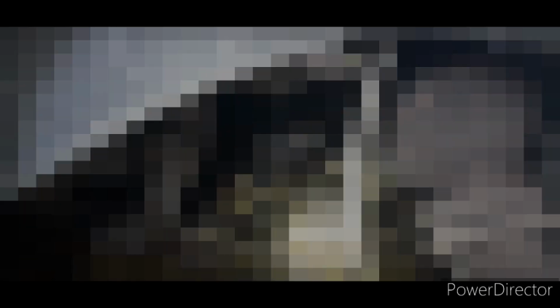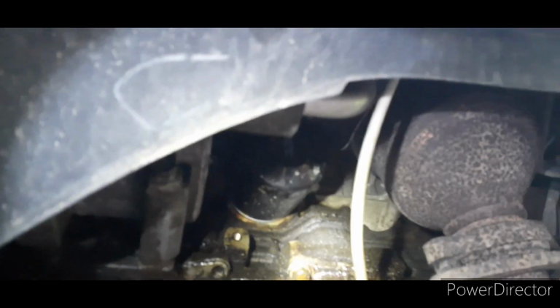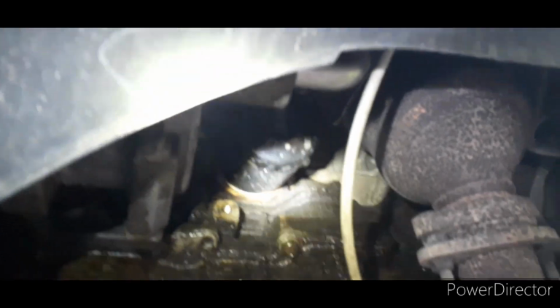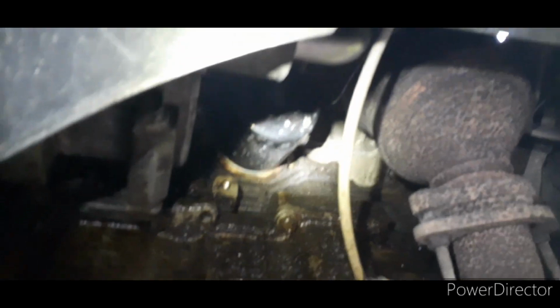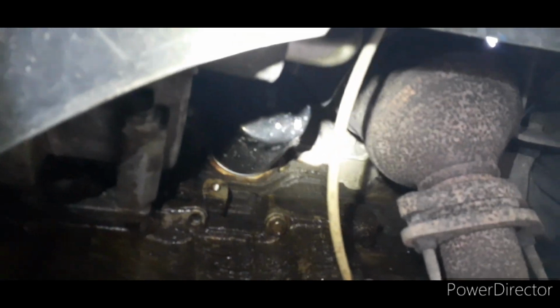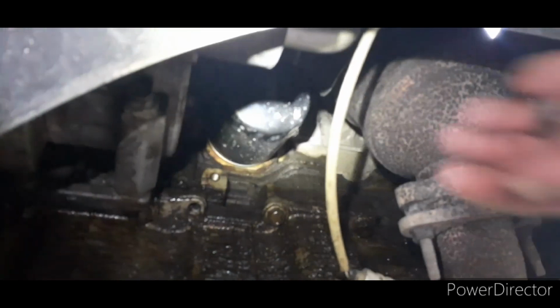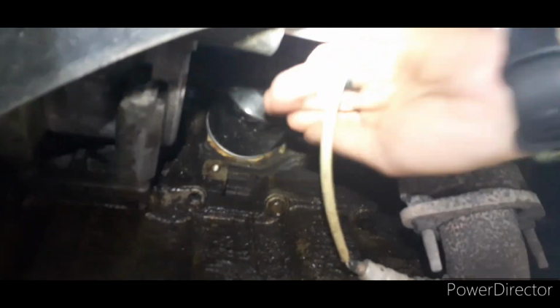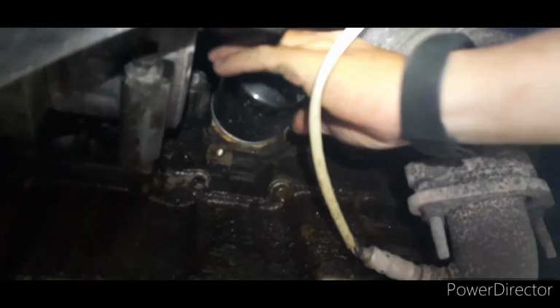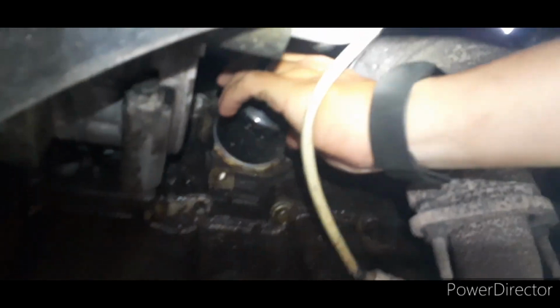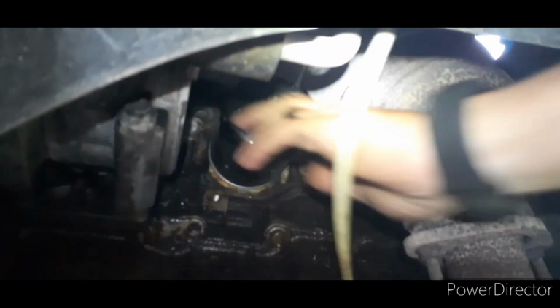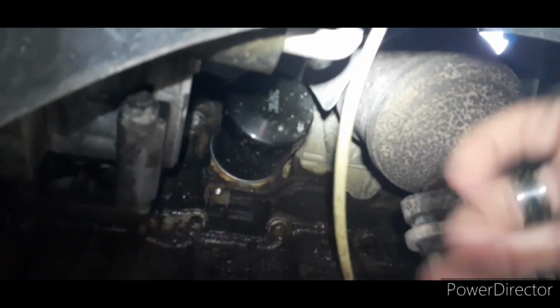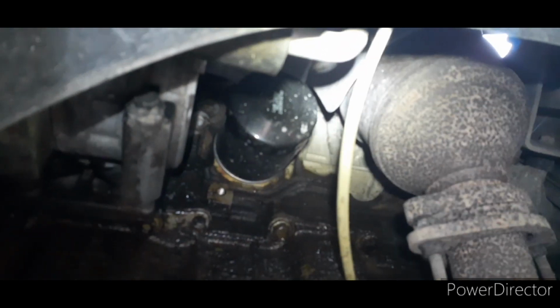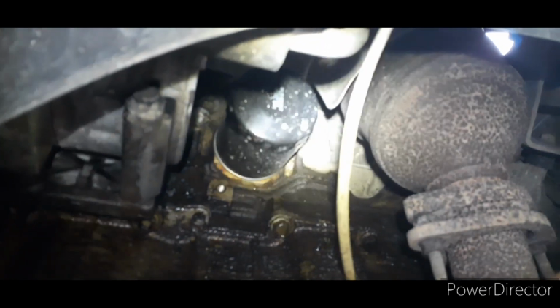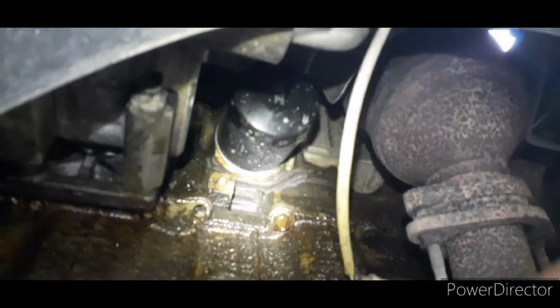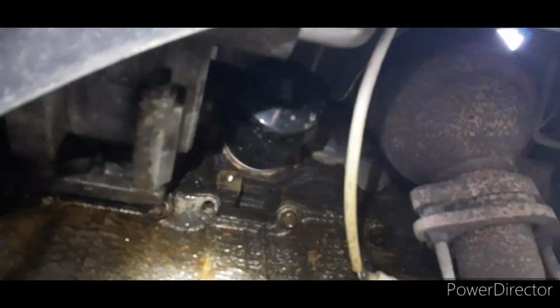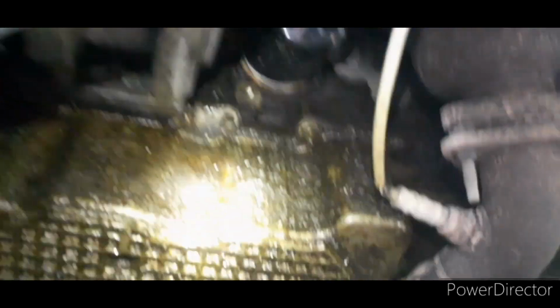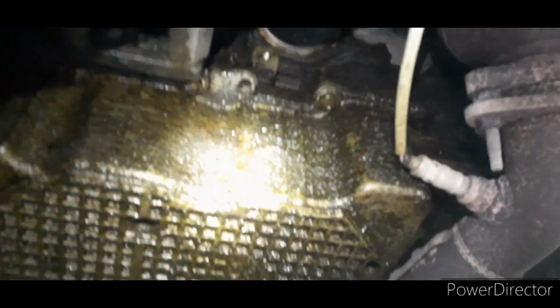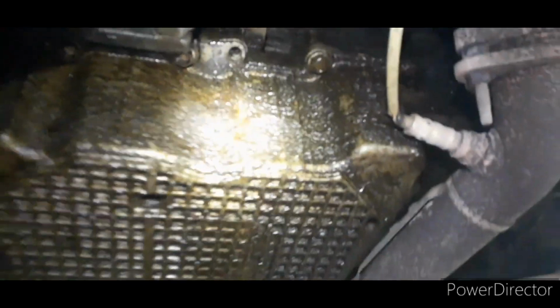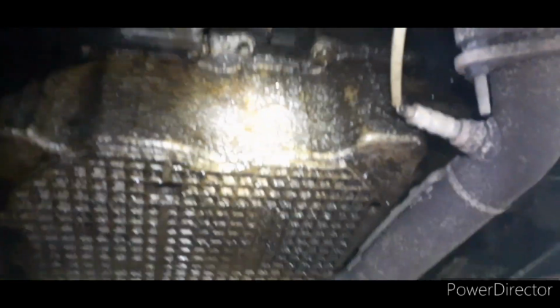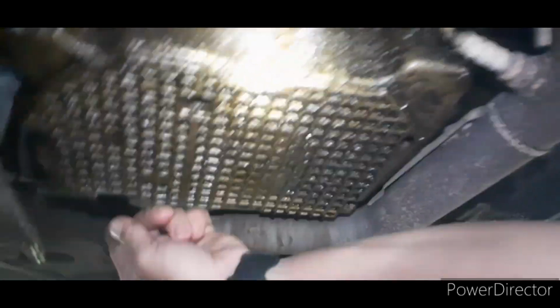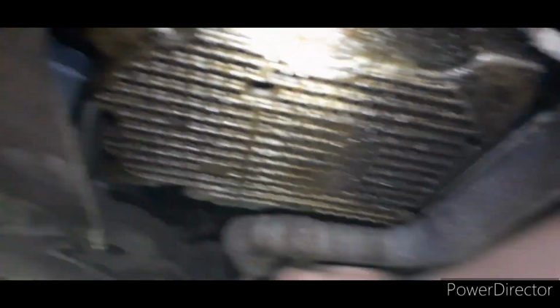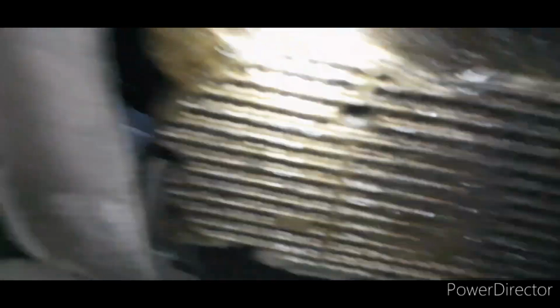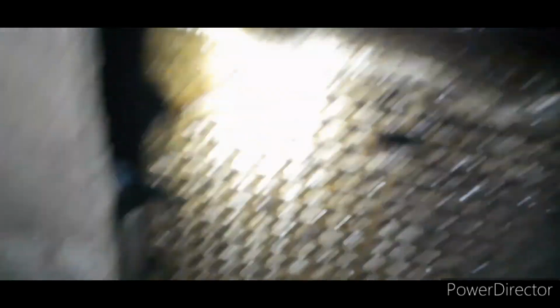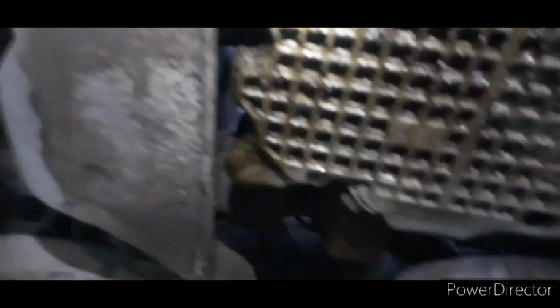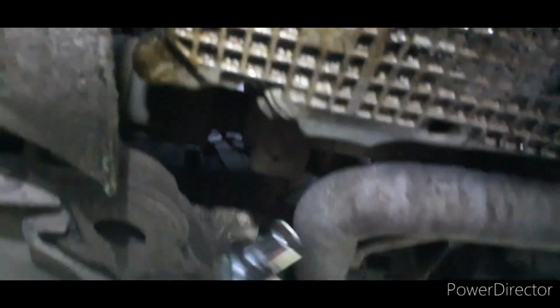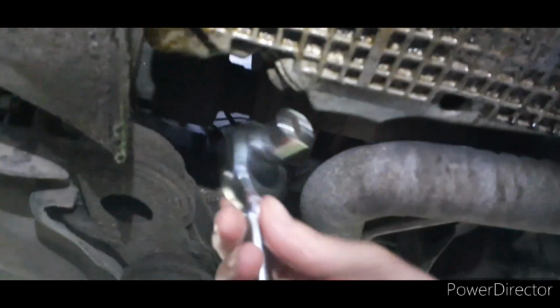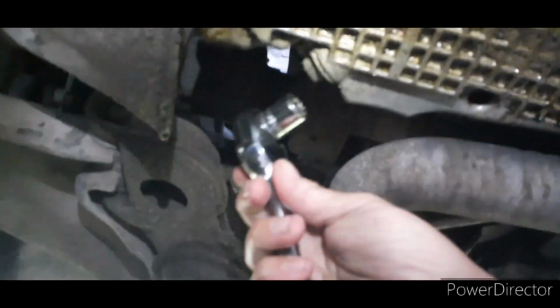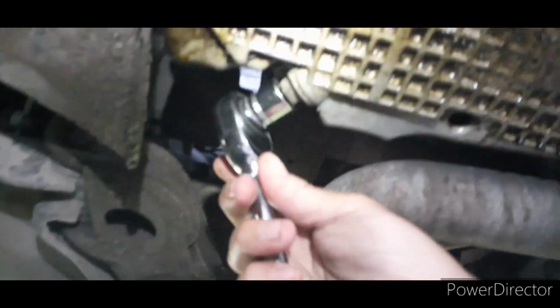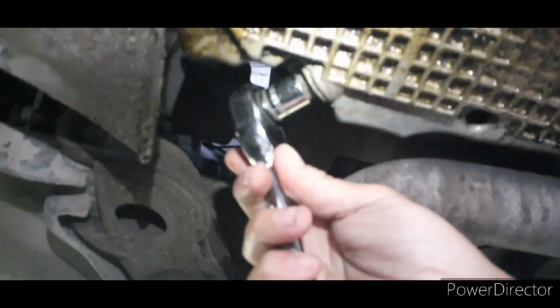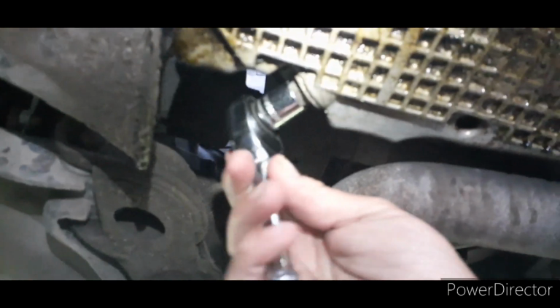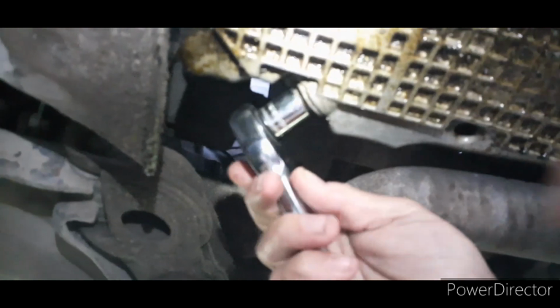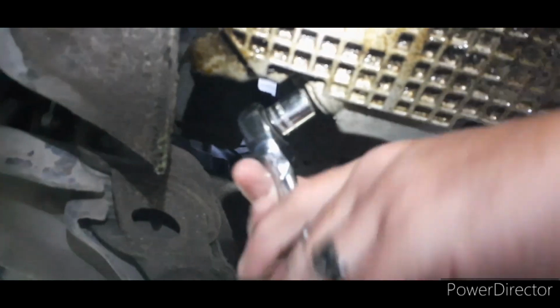Alright, now we're under the car. This is your oil filter. This is the oil pan and the drain plug. I'm going to take the ratchet and remove the drain plug and let the oil out.